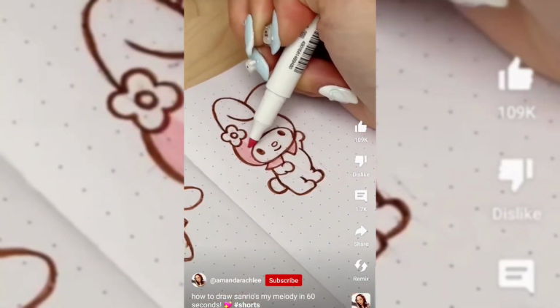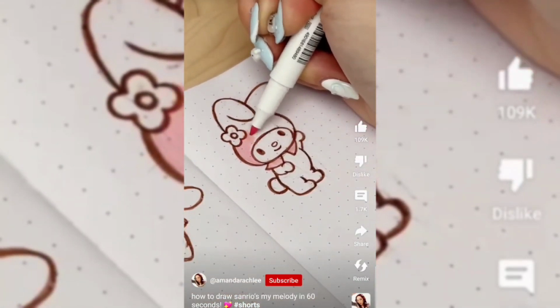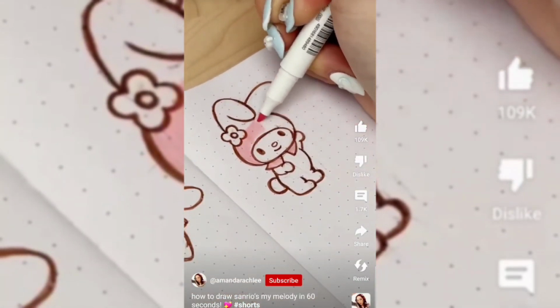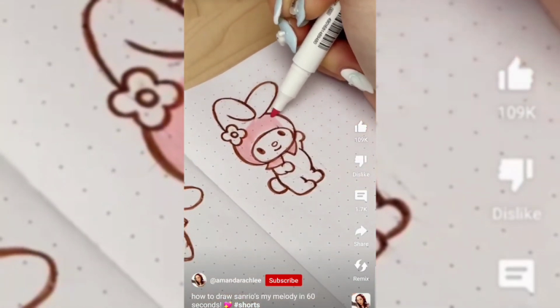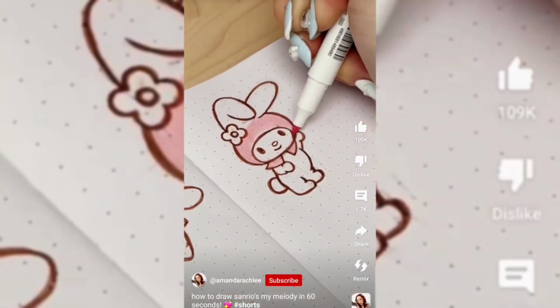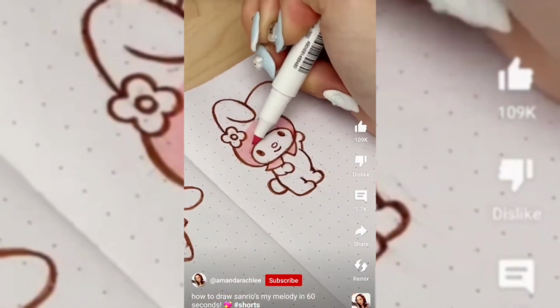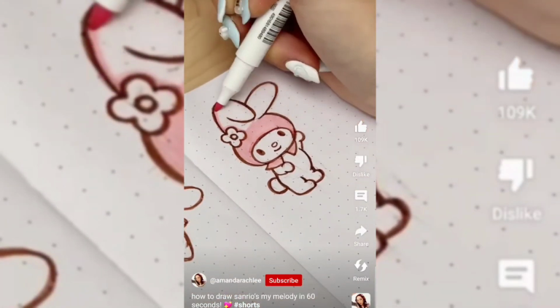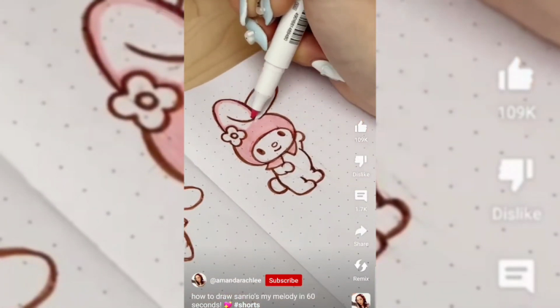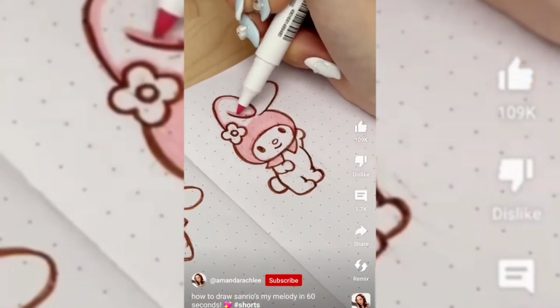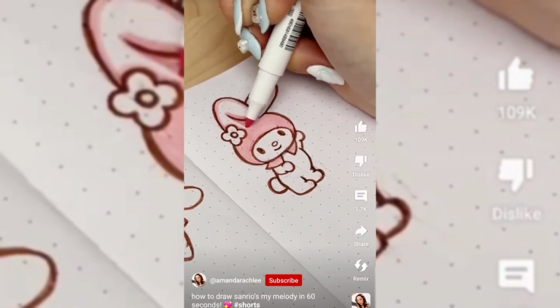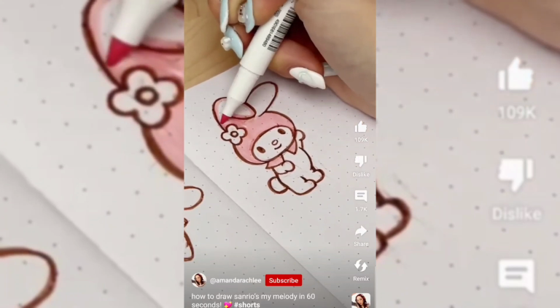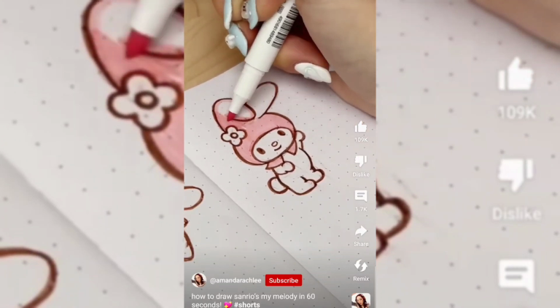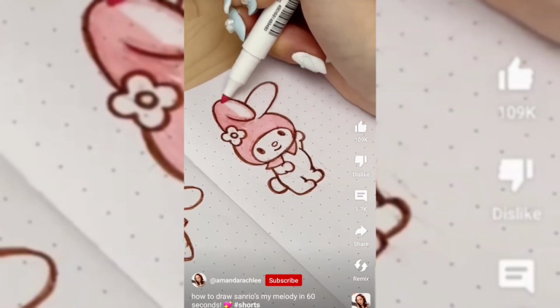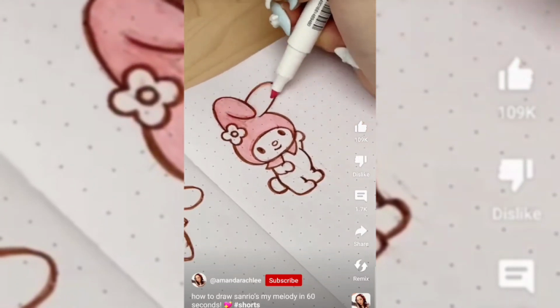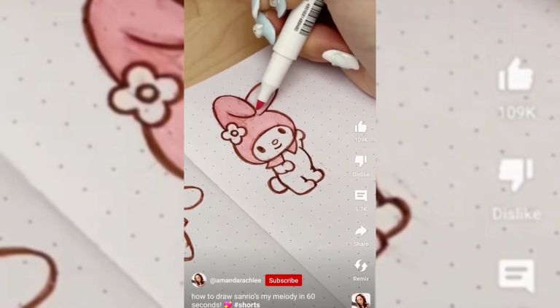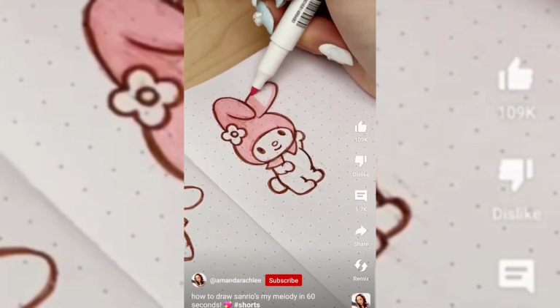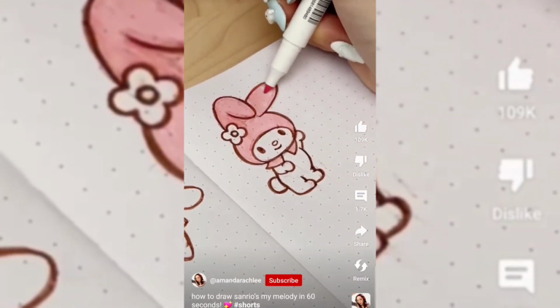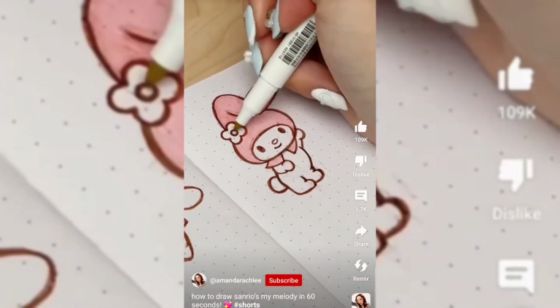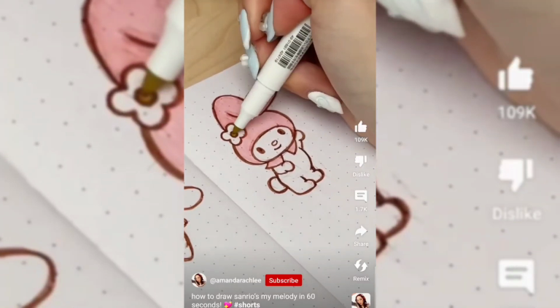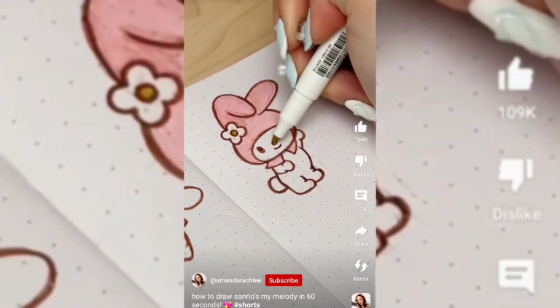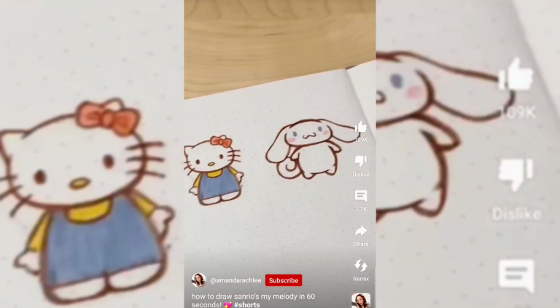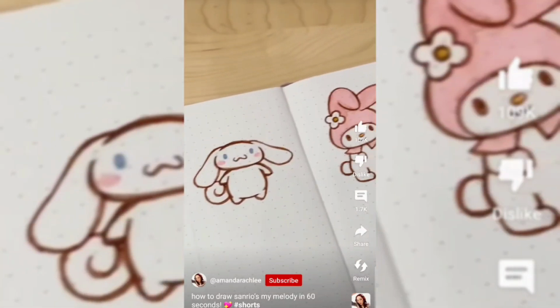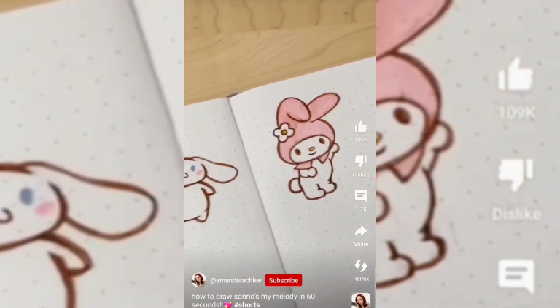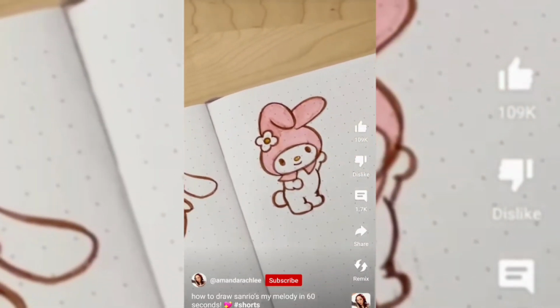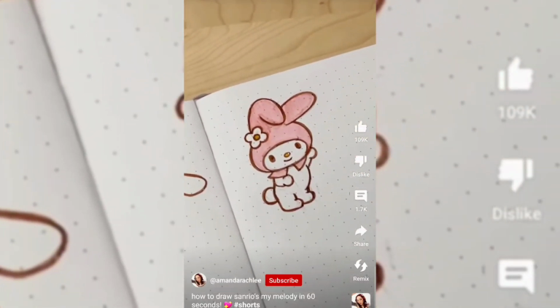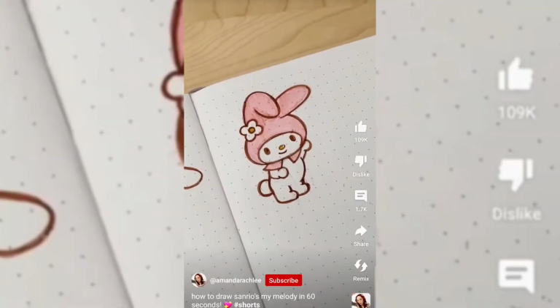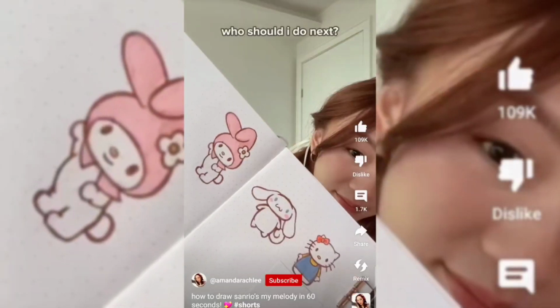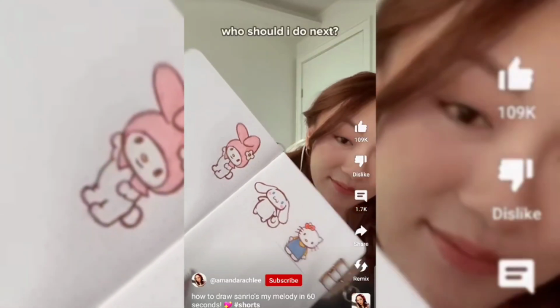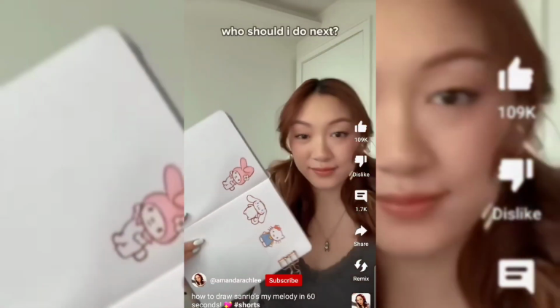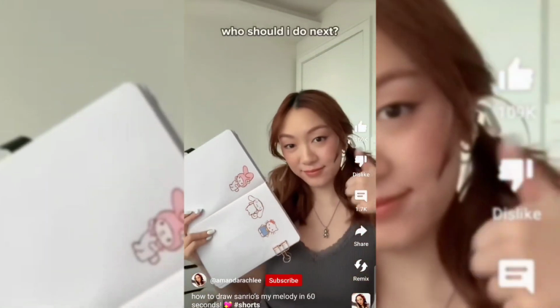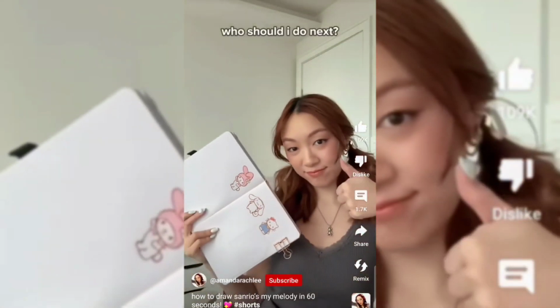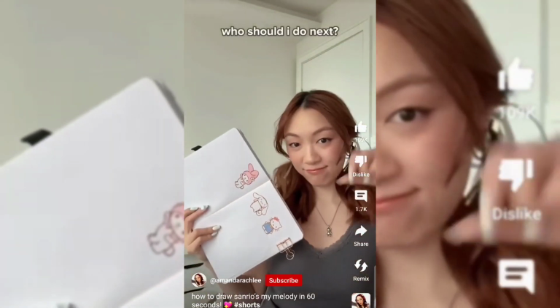Then coloring in the hood with the iconic pink color — so cute. I'm also adding some yellow details. And that's it, that's how you draw My Melody. Let me know who I should draw next.